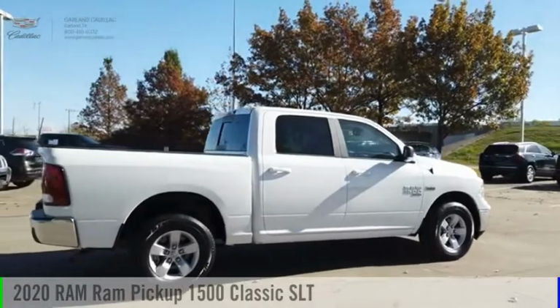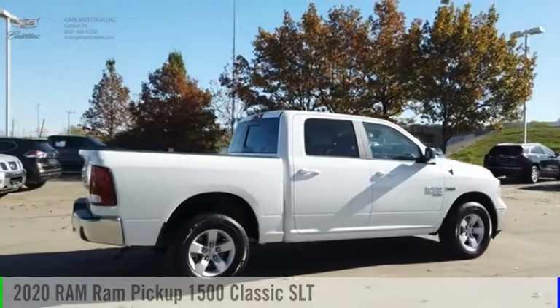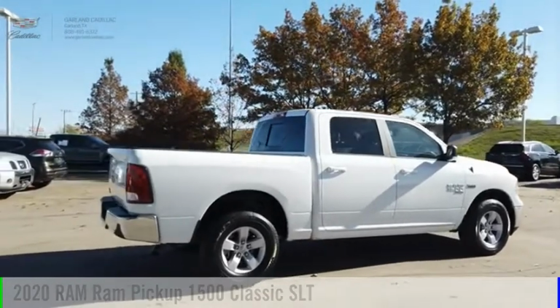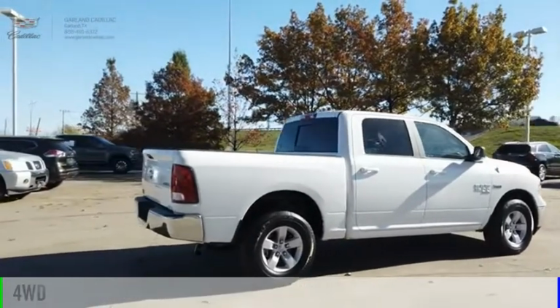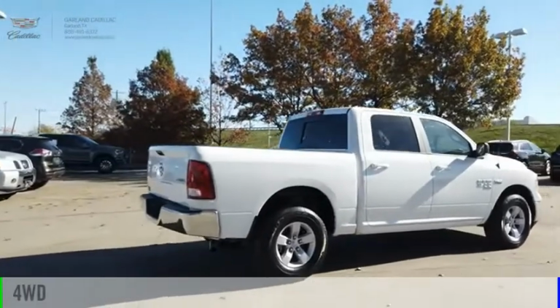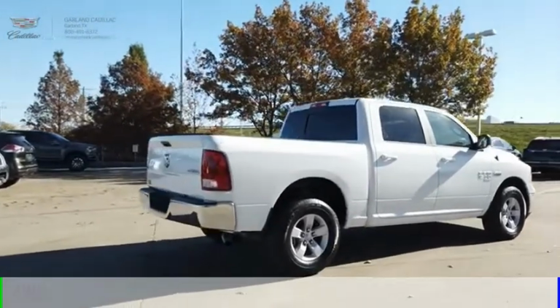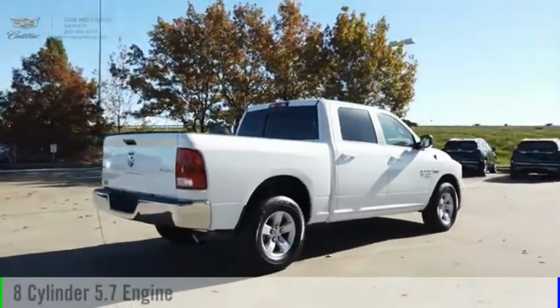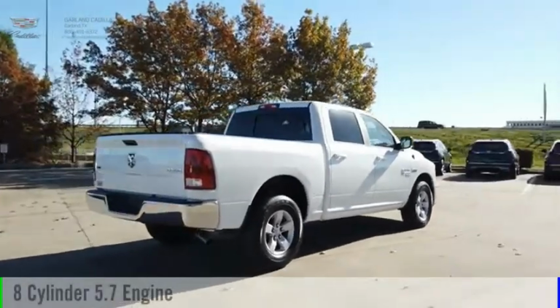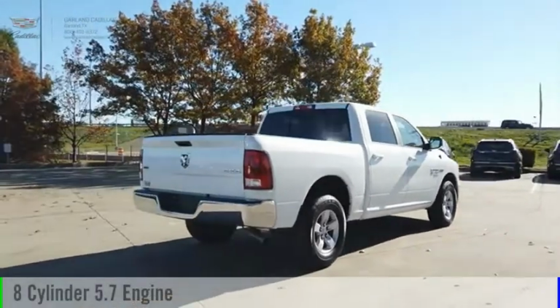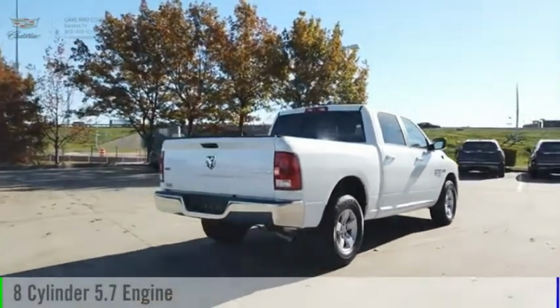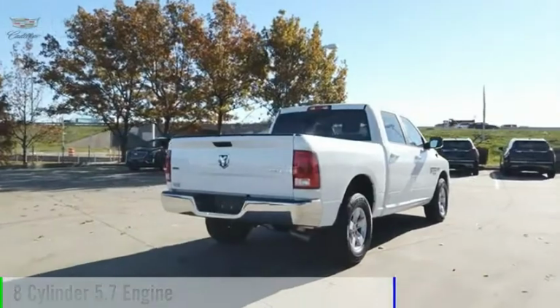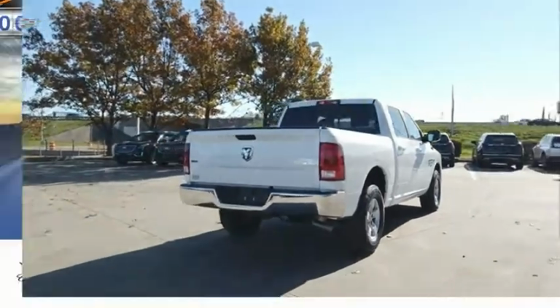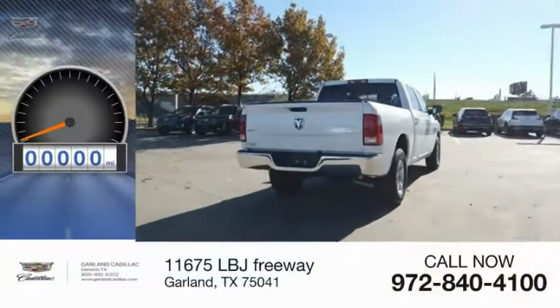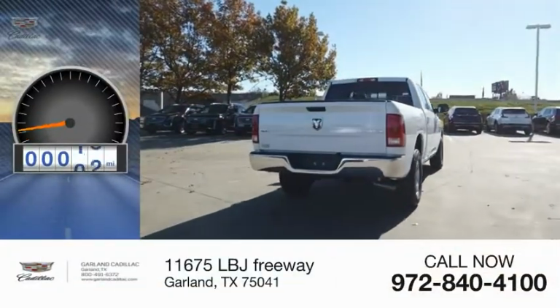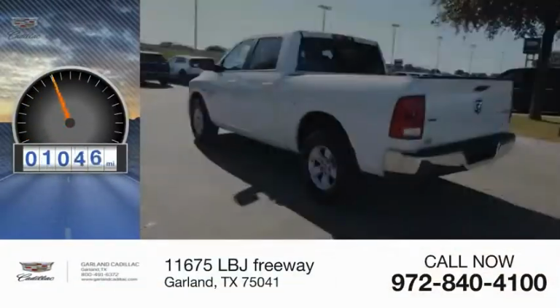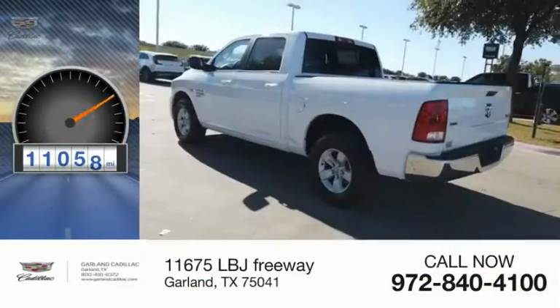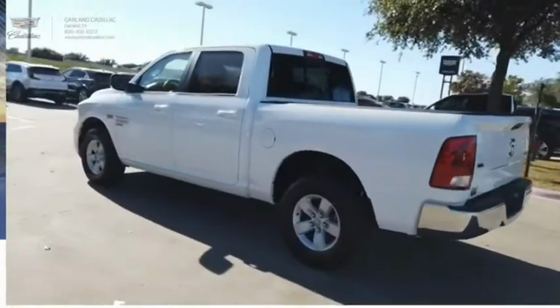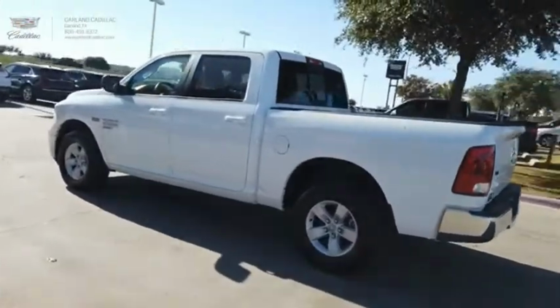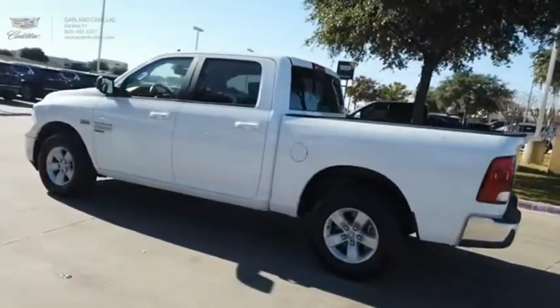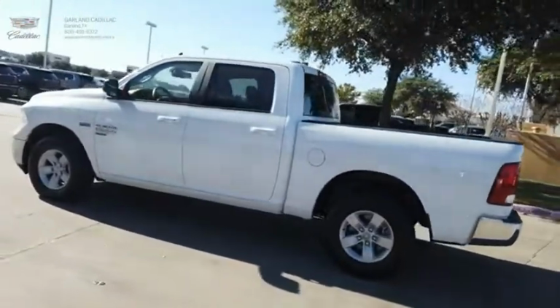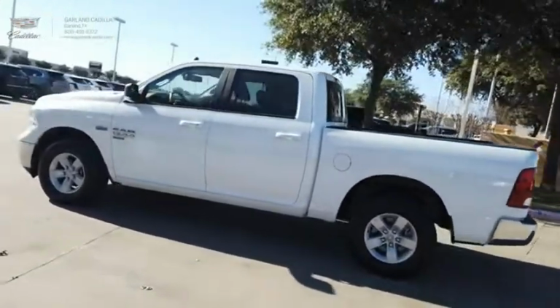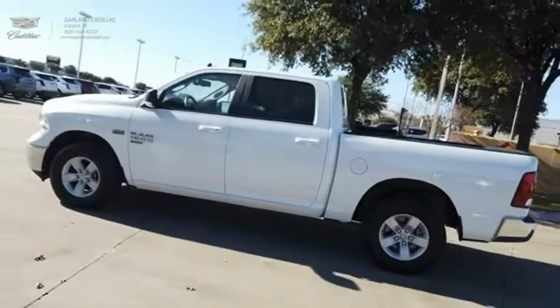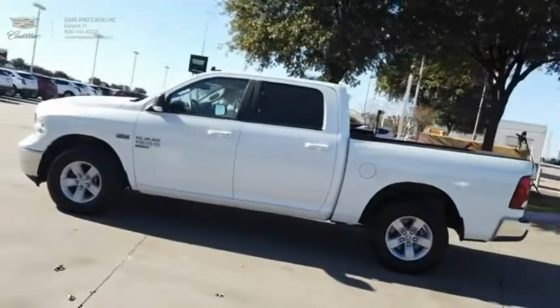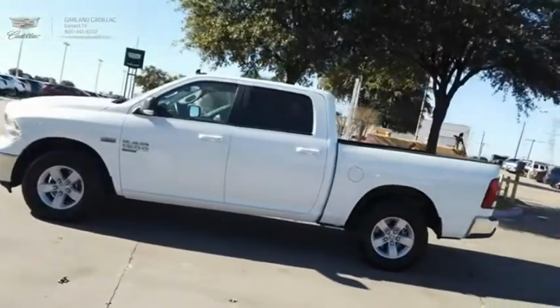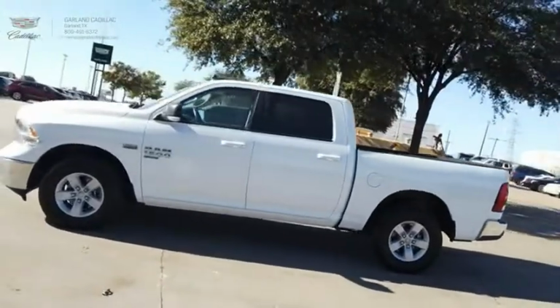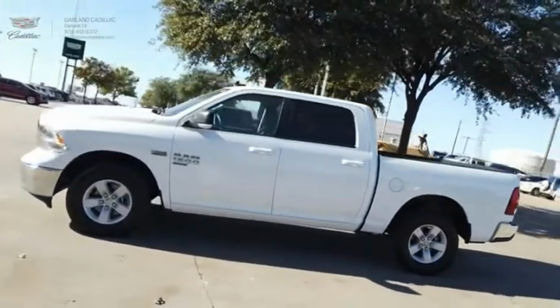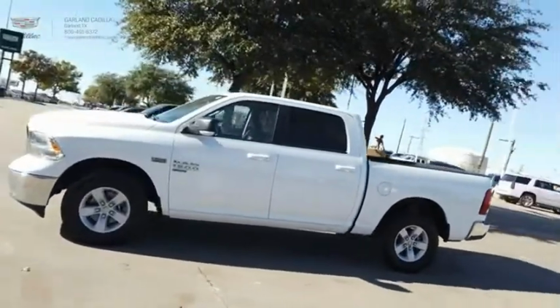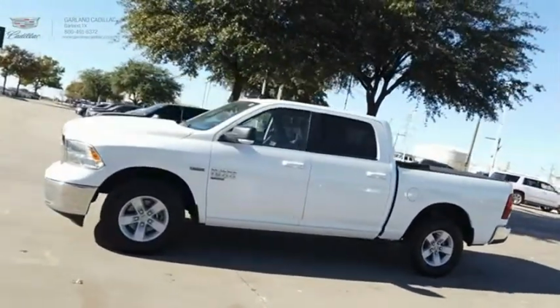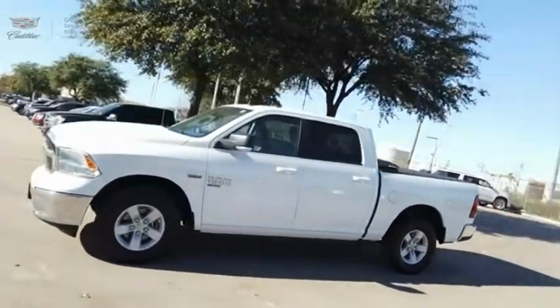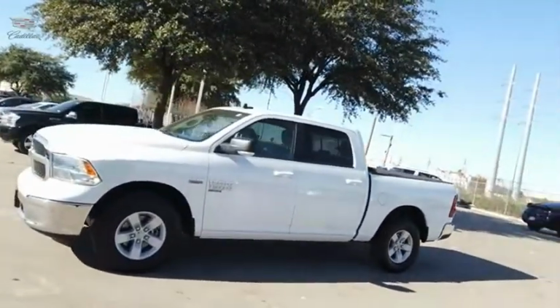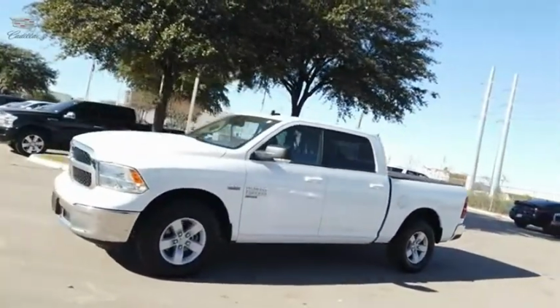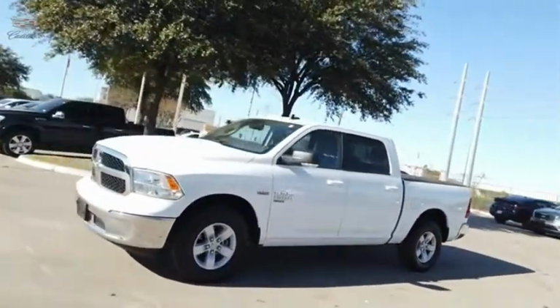This vehicle is powered by a four-wheel drive, eight-cylinder, 5.7-liter engine. This vehicle has less than 15,000 miles. This vehicle offers reliability and good looks at a great price. So come in and take a test drive today.